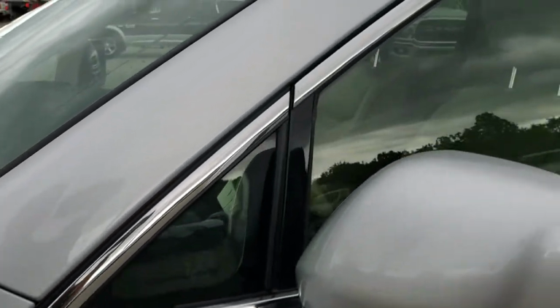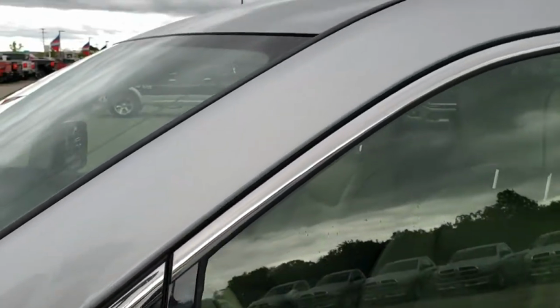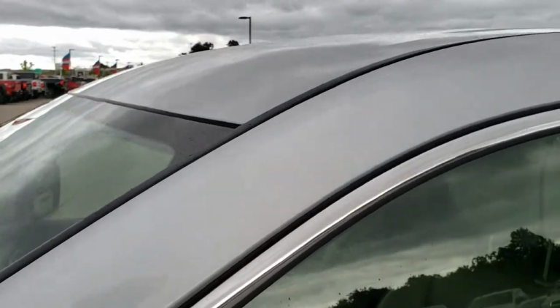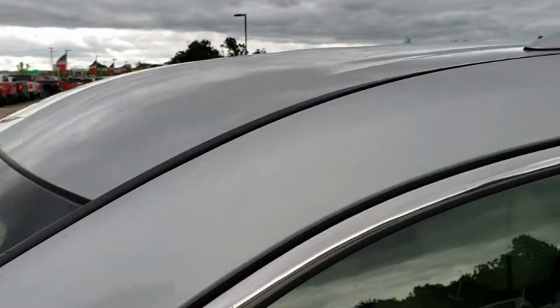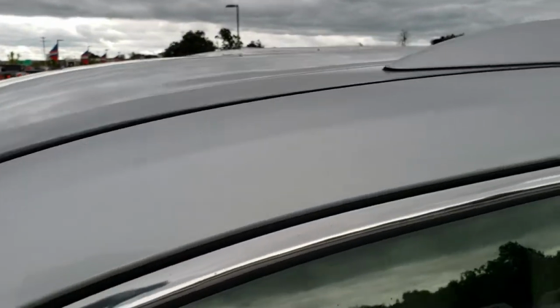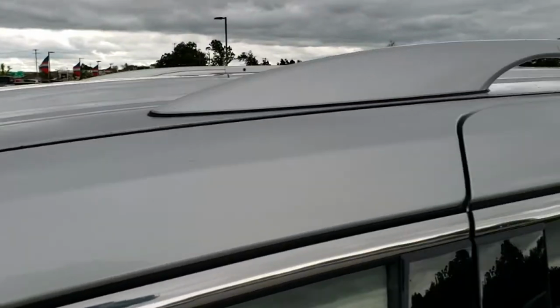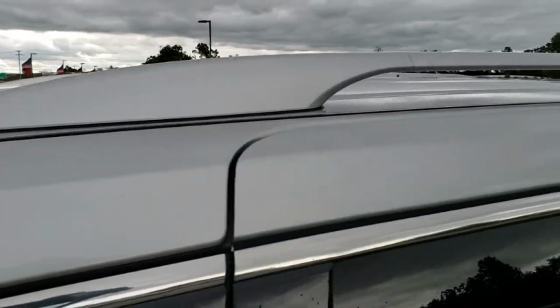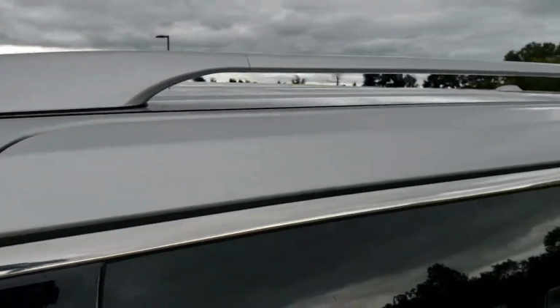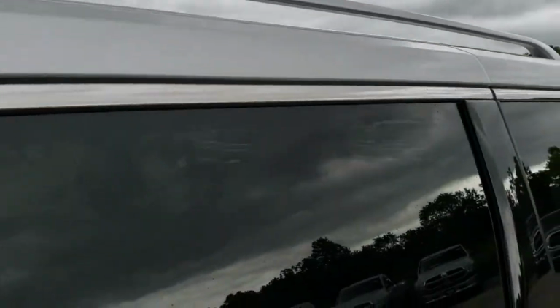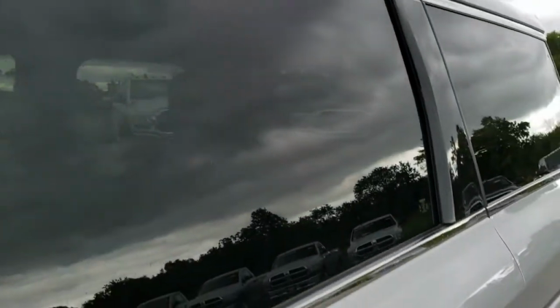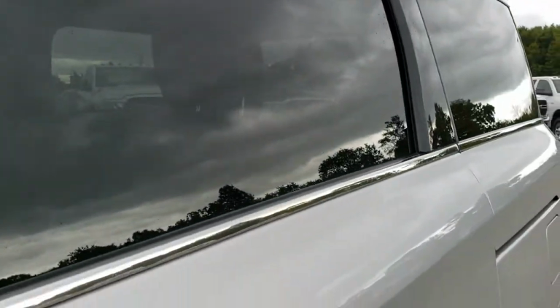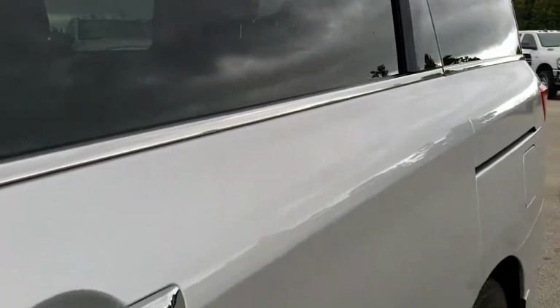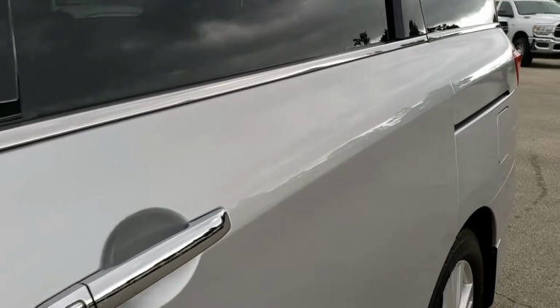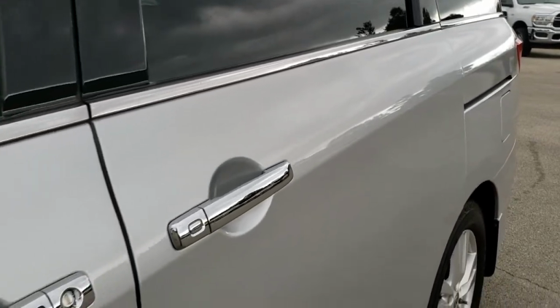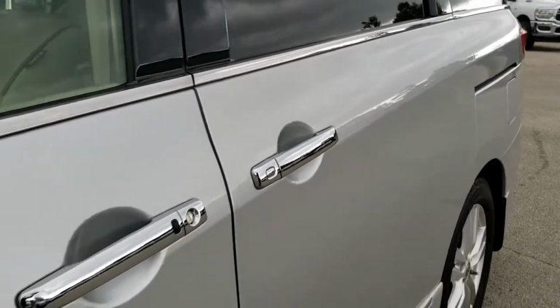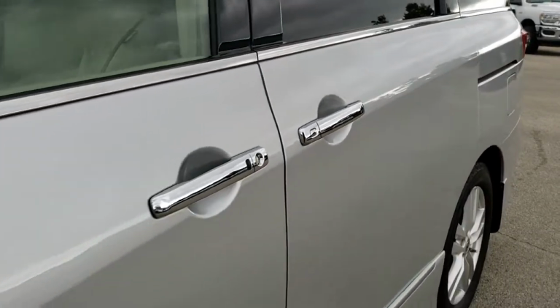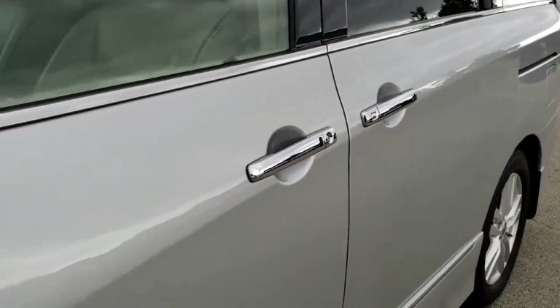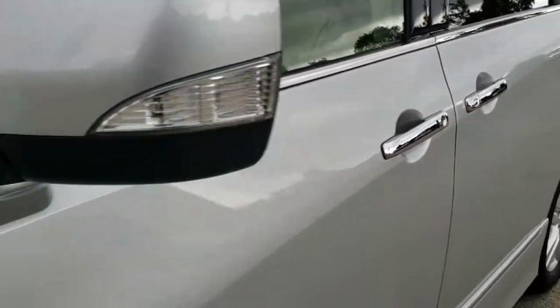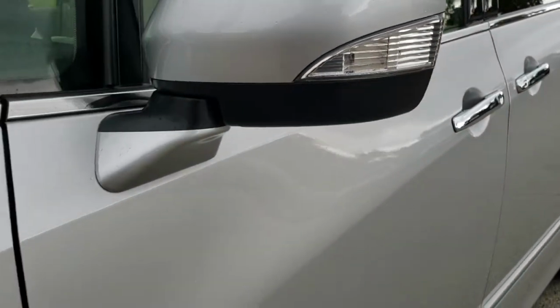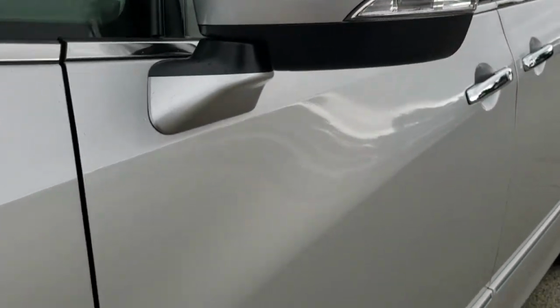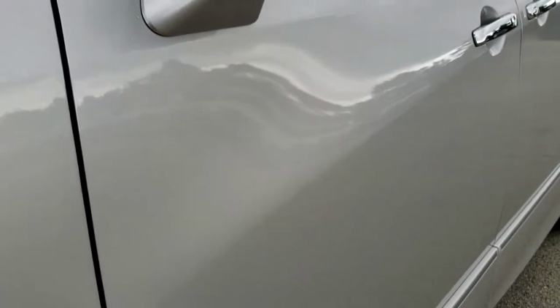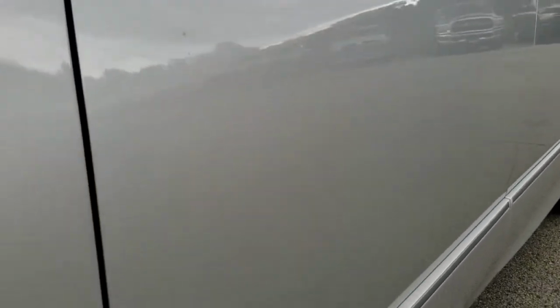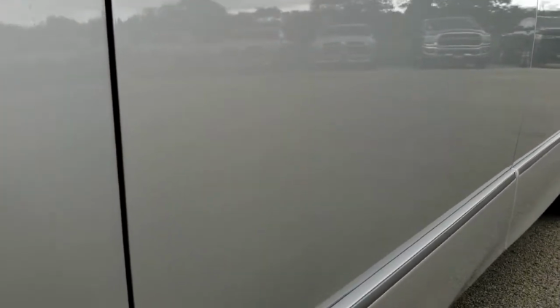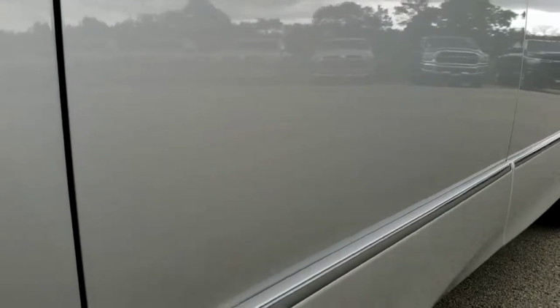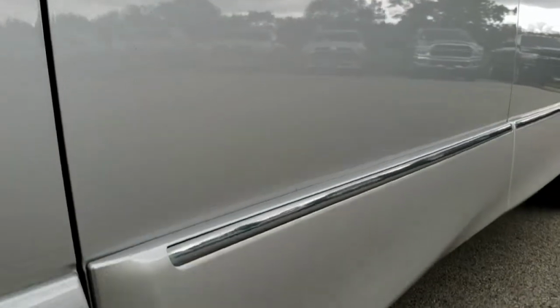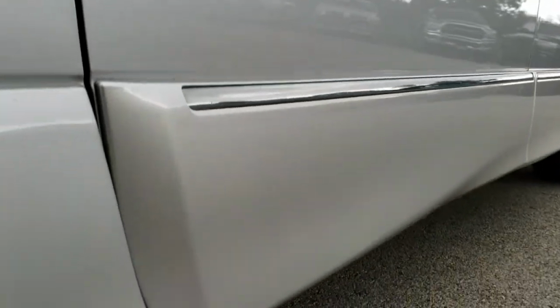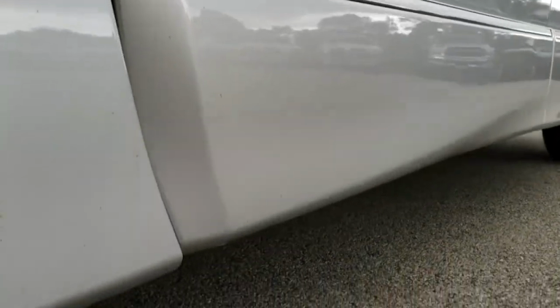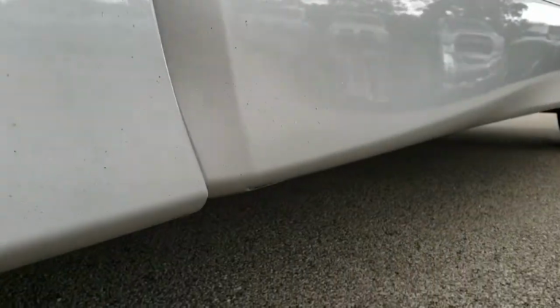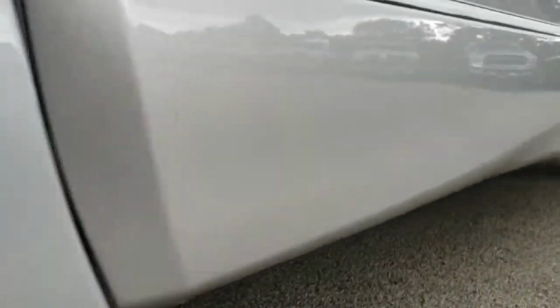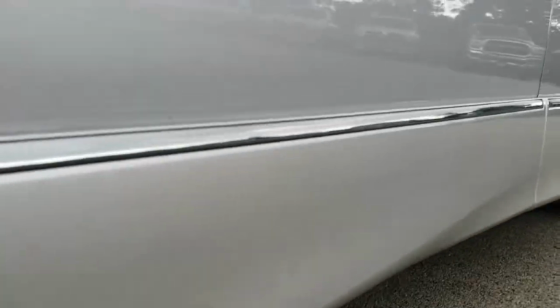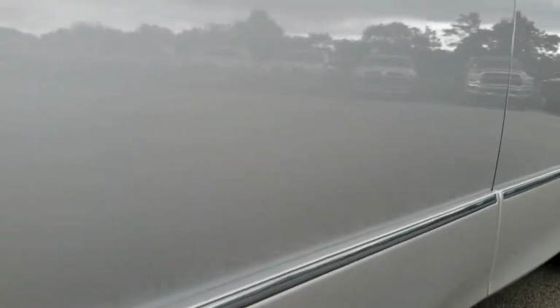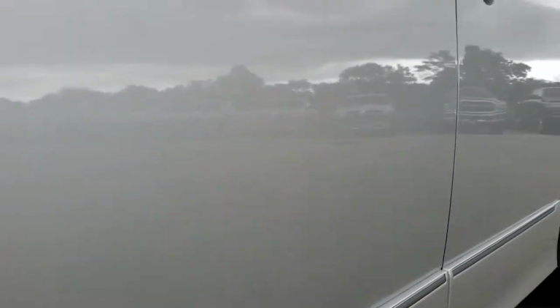Brilliant Silver is the color. We shoot all of our videos in 1080p so if you have HD capabilities on your computer, tablet or smartphone device turn them on right now because it's like you're right here looking at the vehicle with me, and definitely your best way to check out the van before seeing it in person.